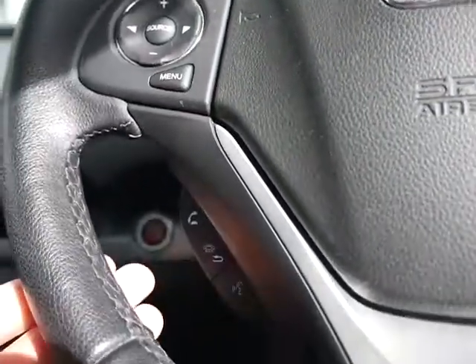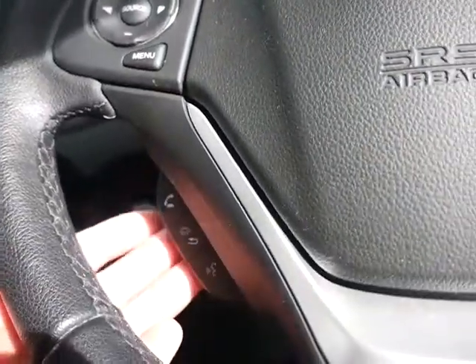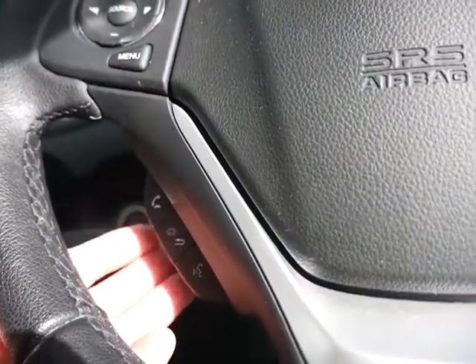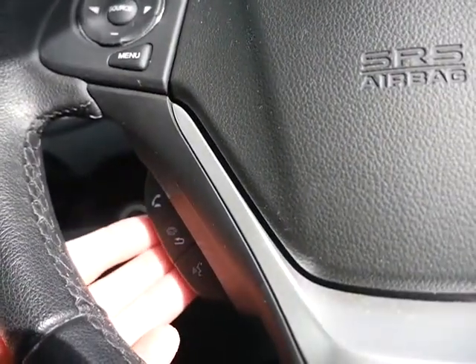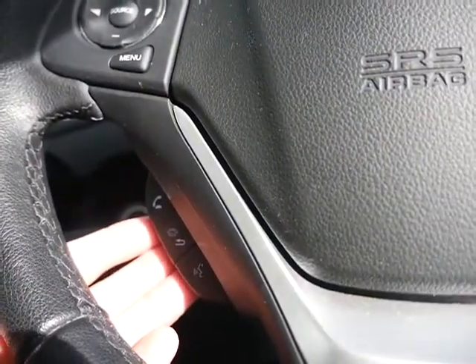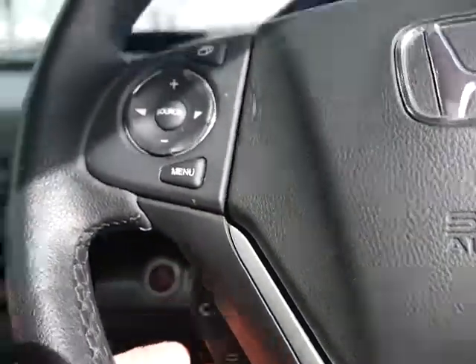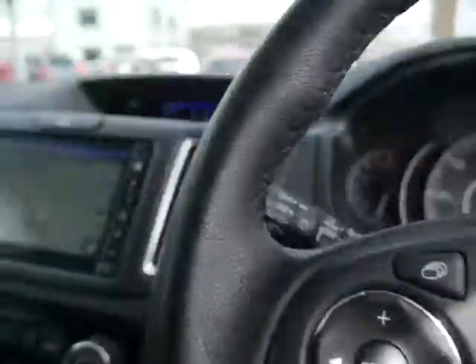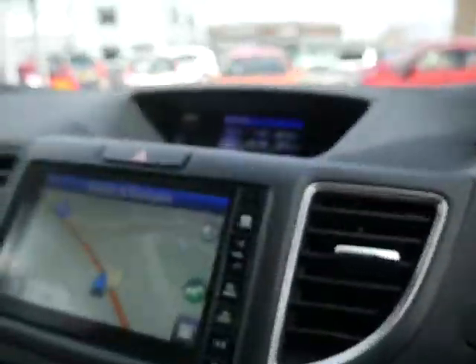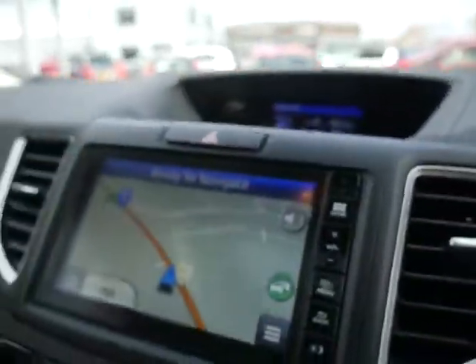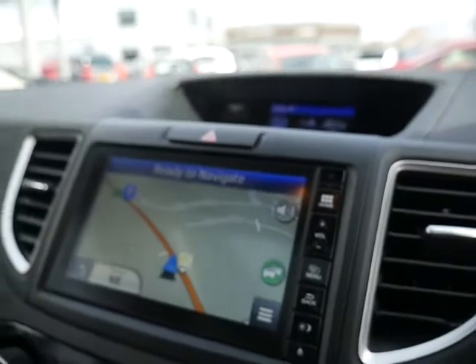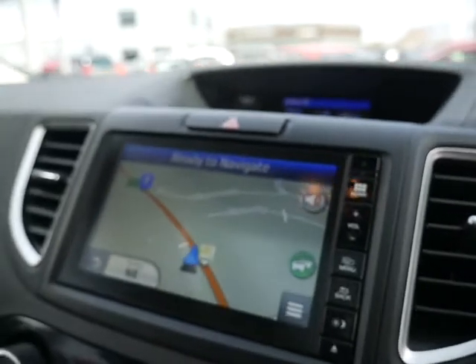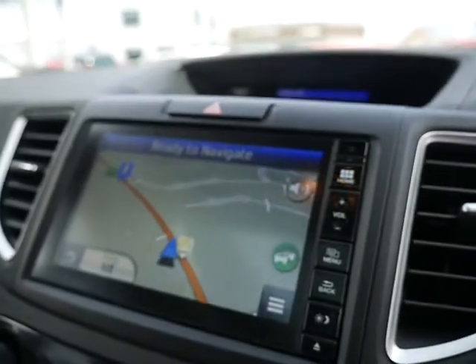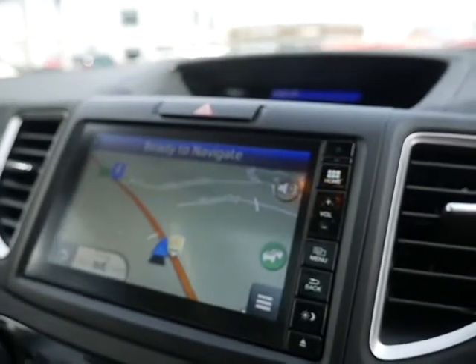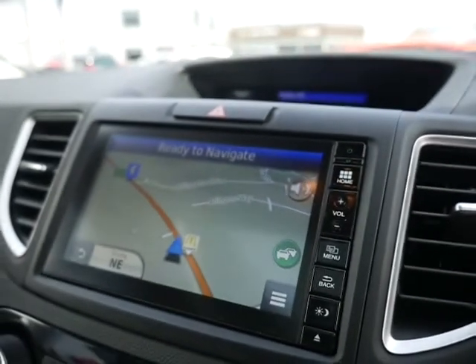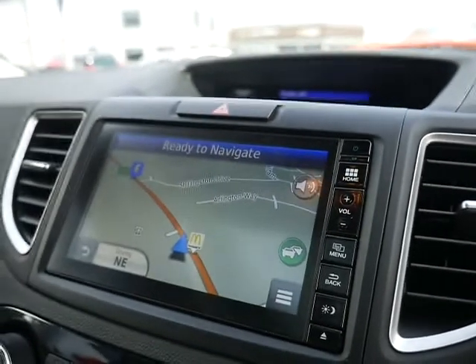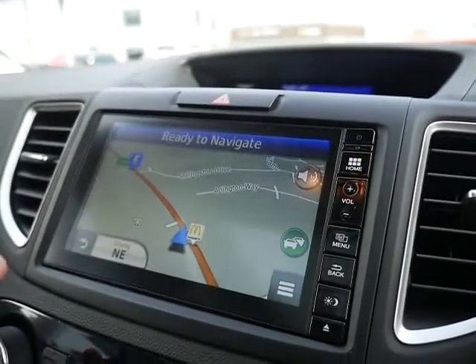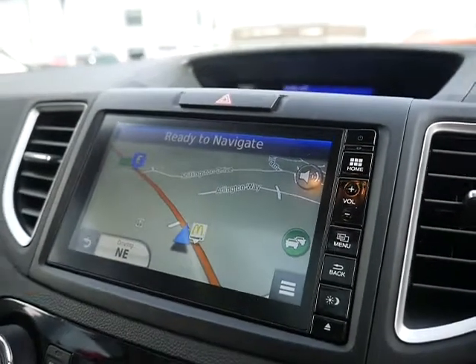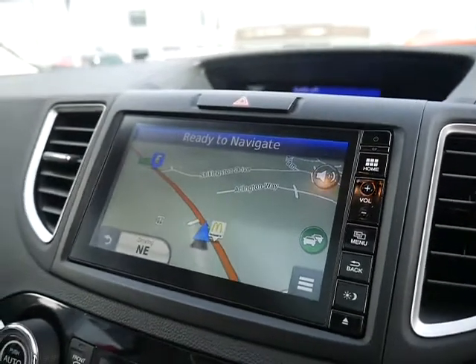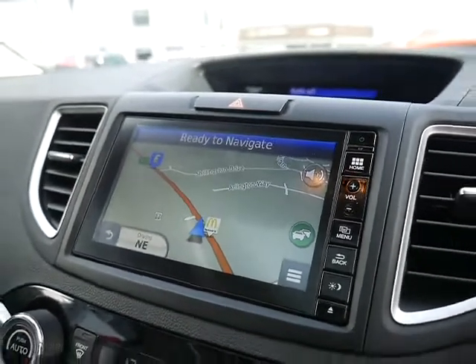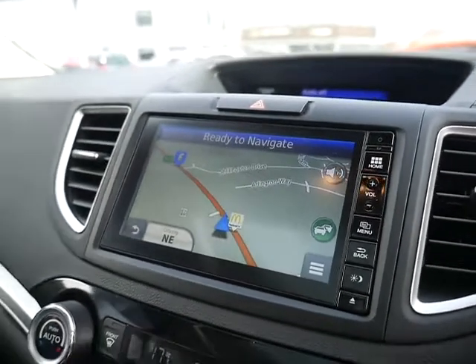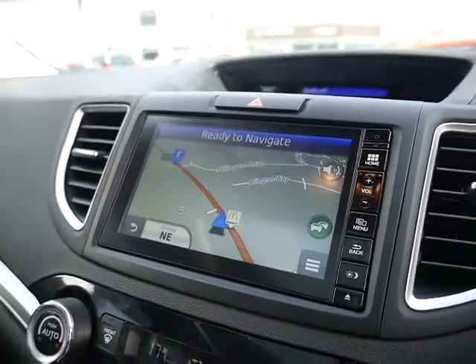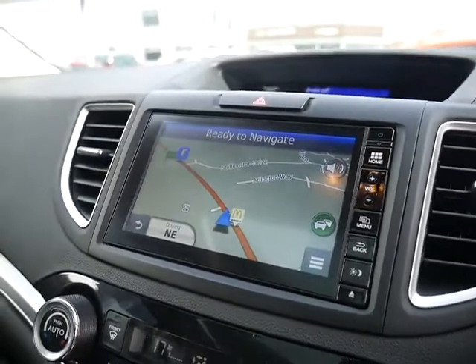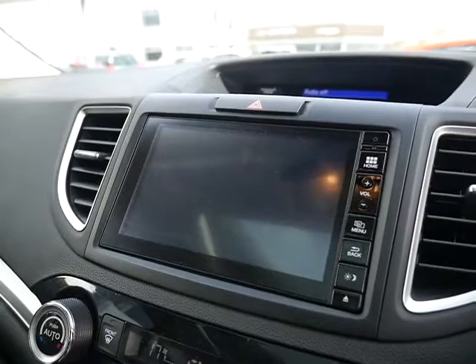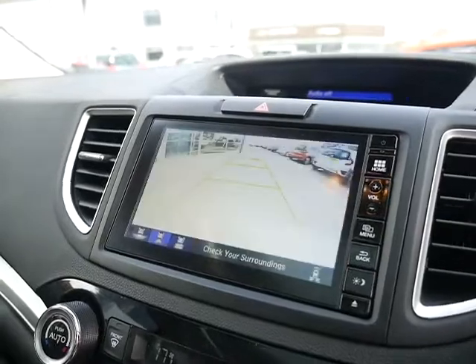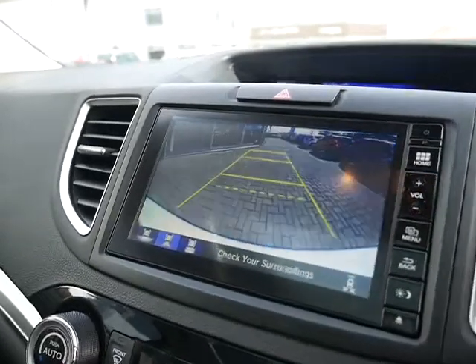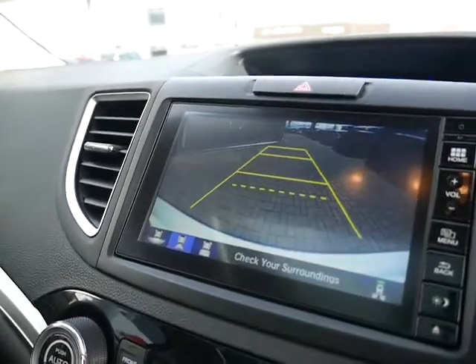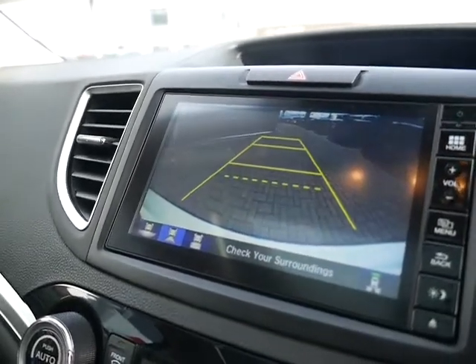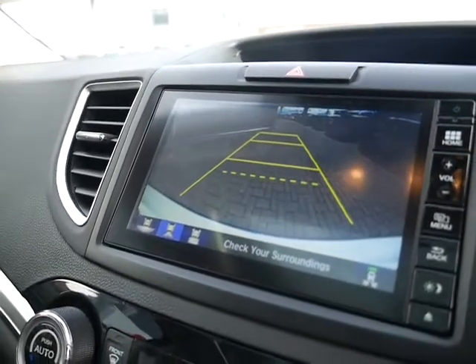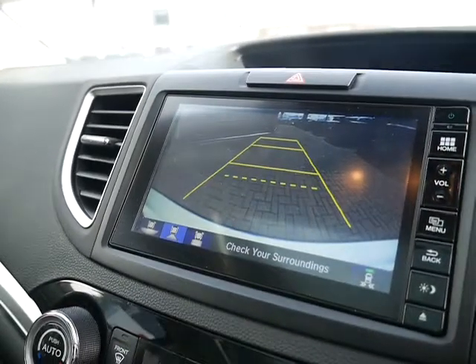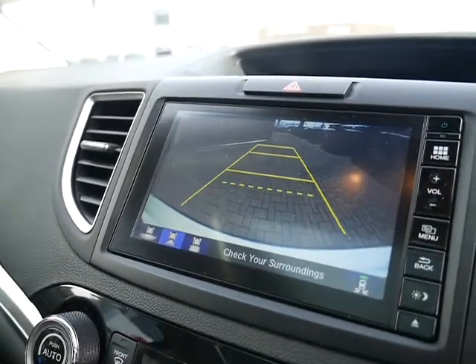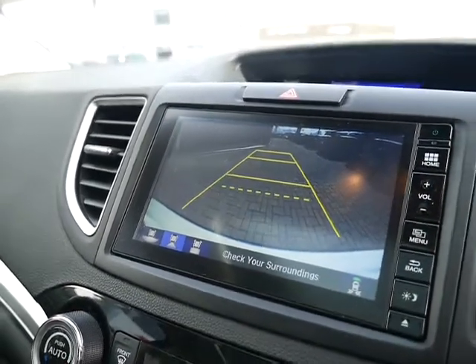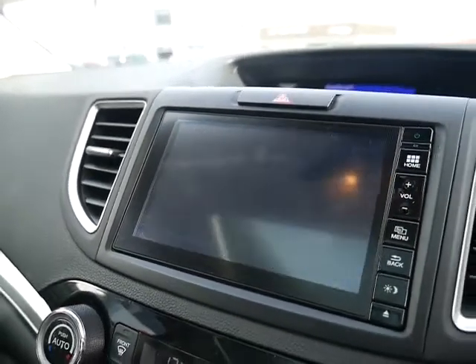The hands-free telephone kit is all here, which you can pair your phone up through this system. This one has a satellite navigation system and, as mentioned, when you put the vehicle in reverse, your reversing camera is populated onto the screen.